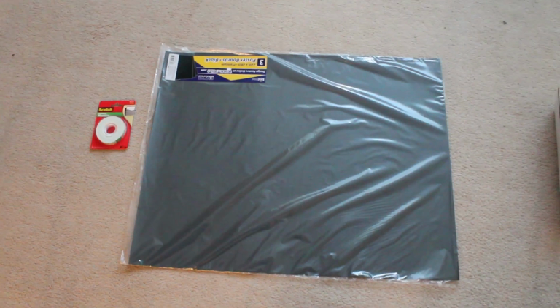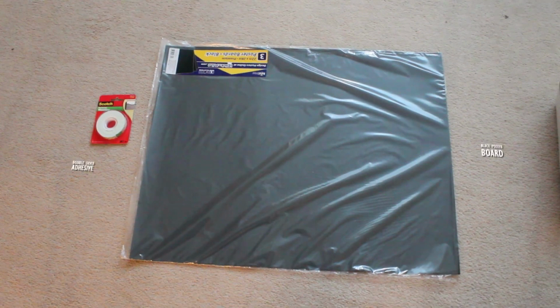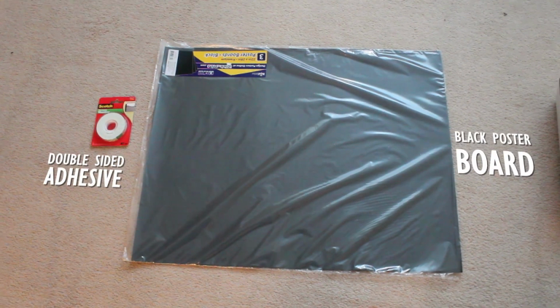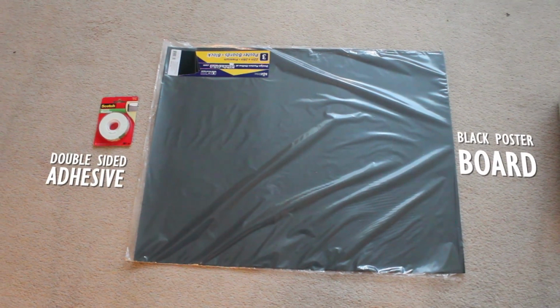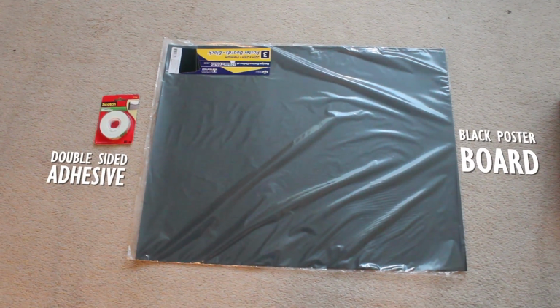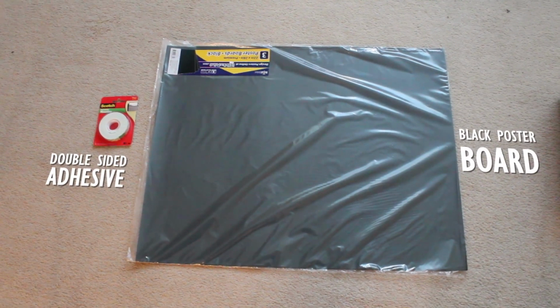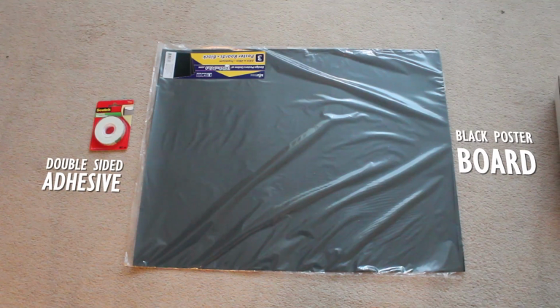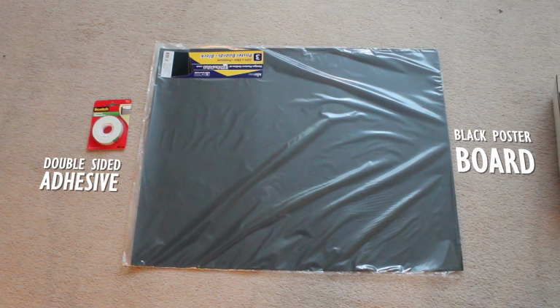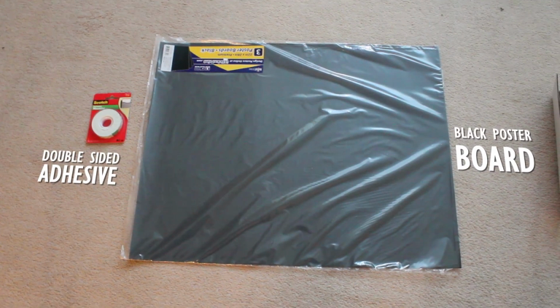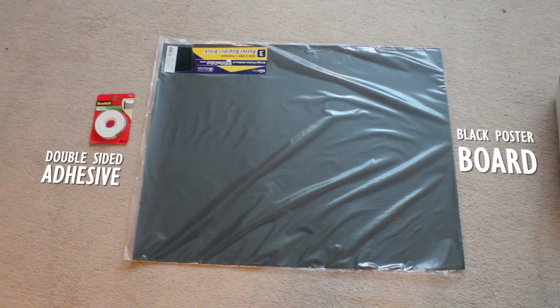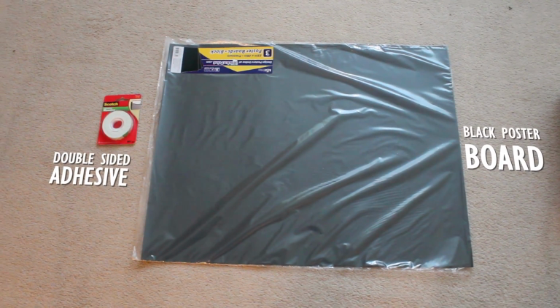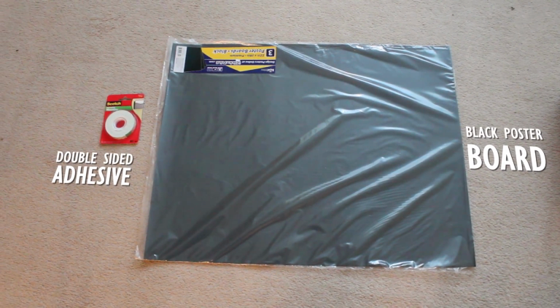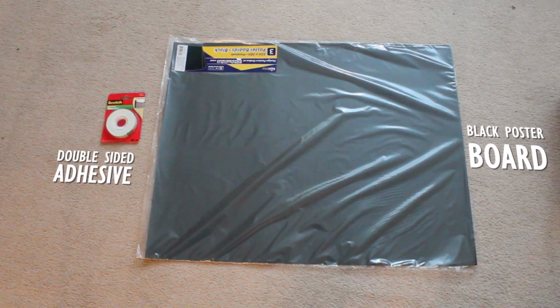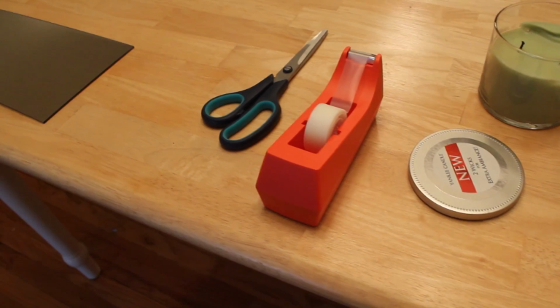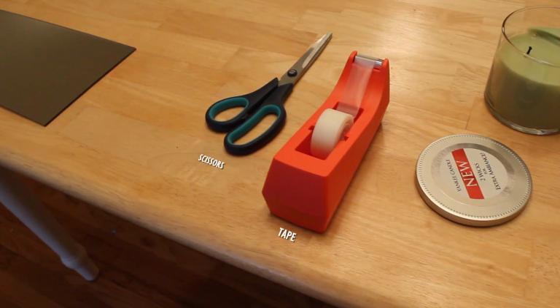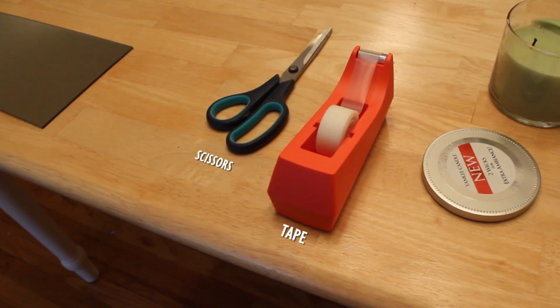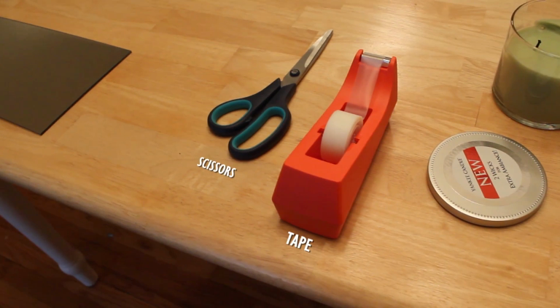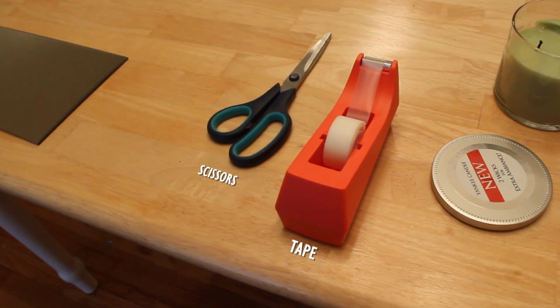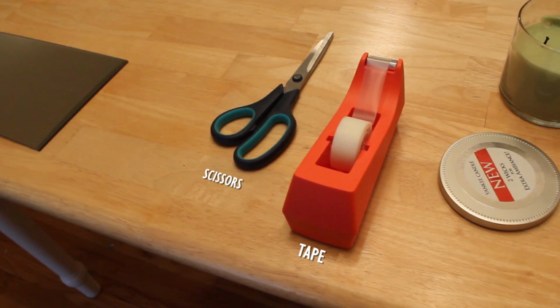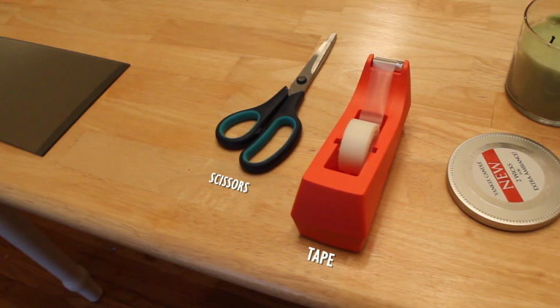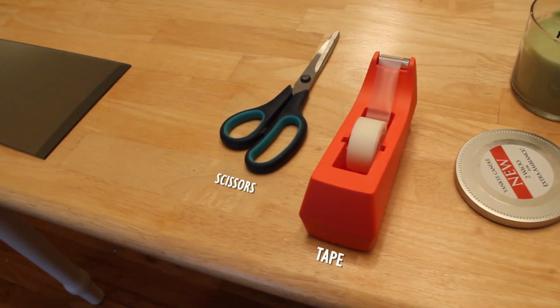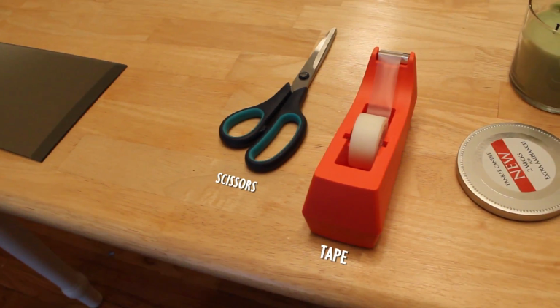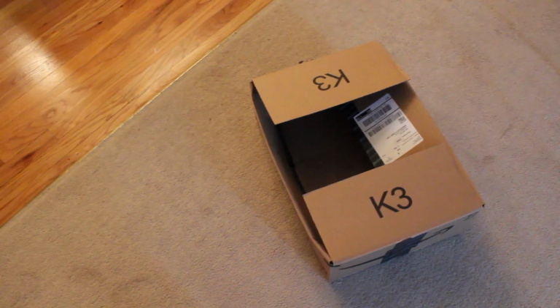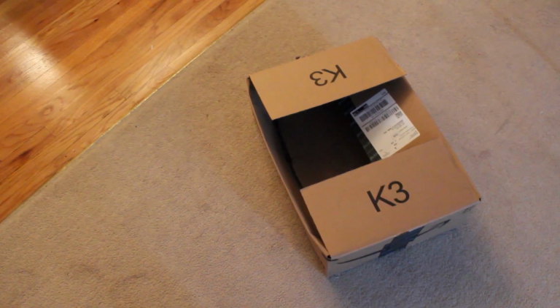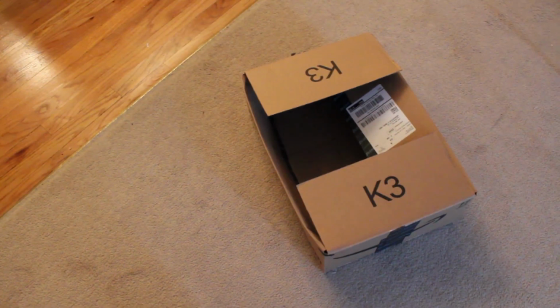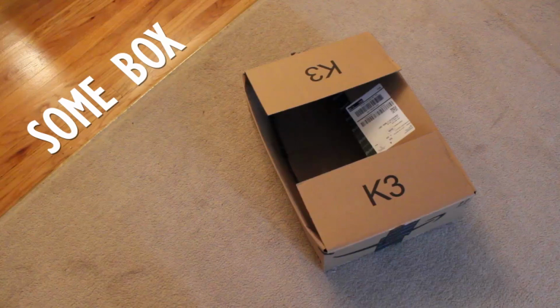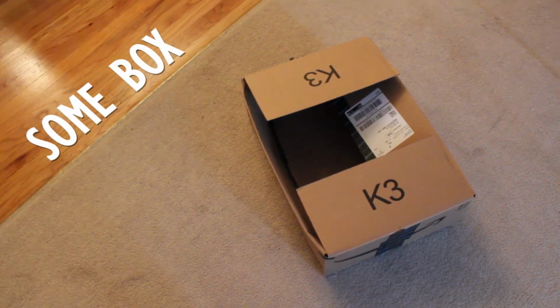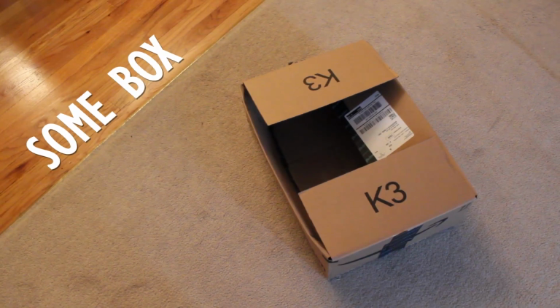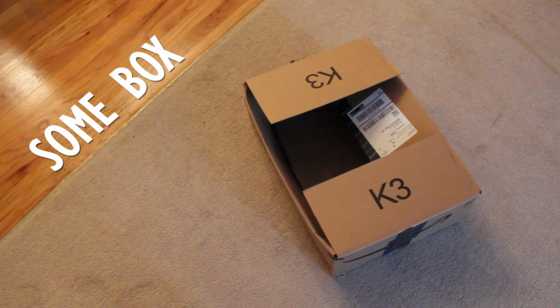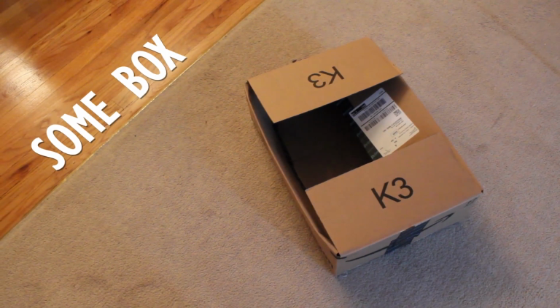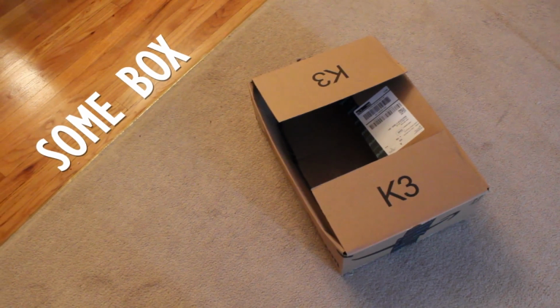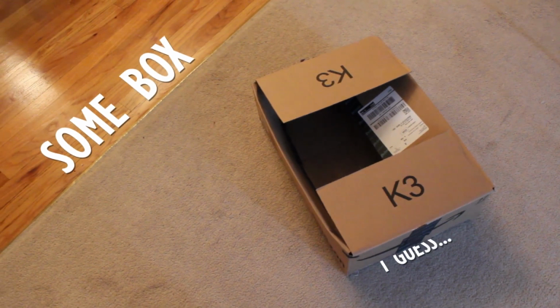Finally, the rest of the materials you'll need for the backing of your mirror. For mine I just used some regular tape, adhesive strips, scissors, black paper, and some old boxes lying around.